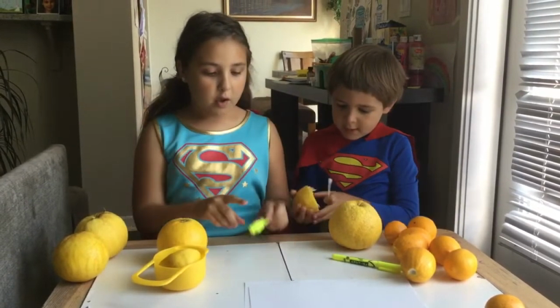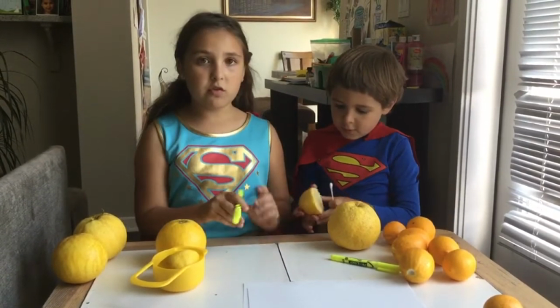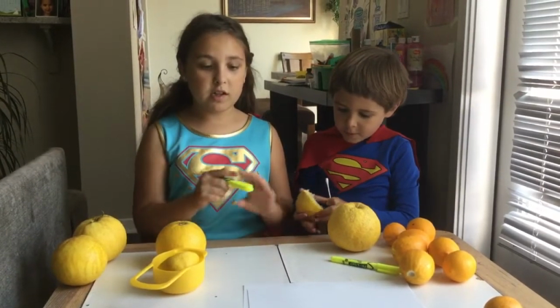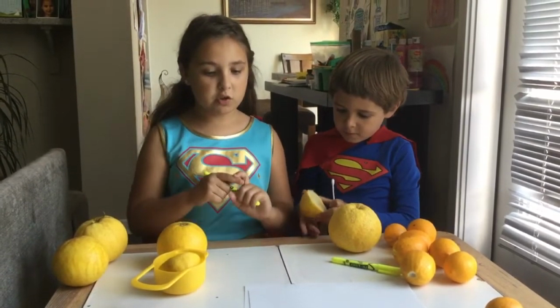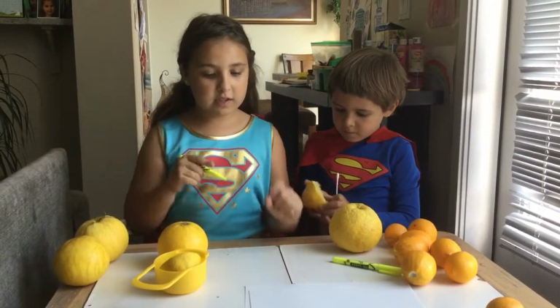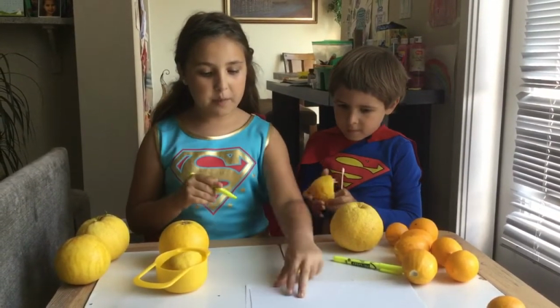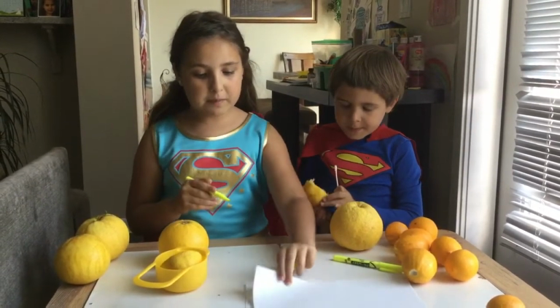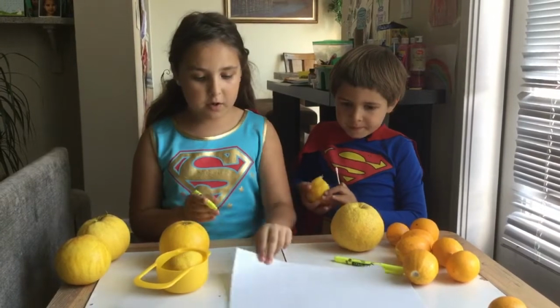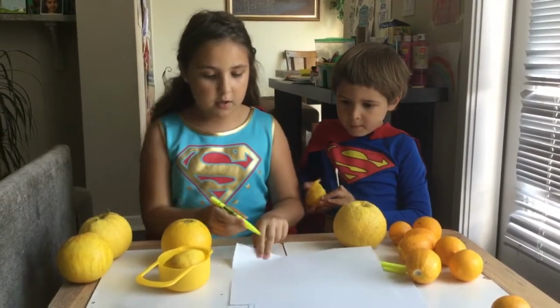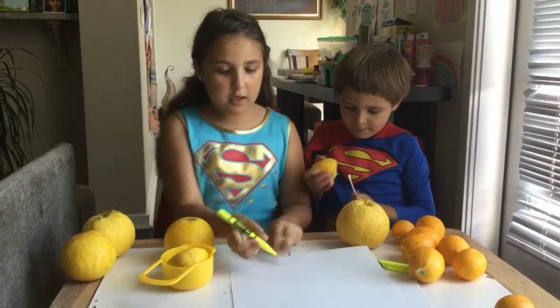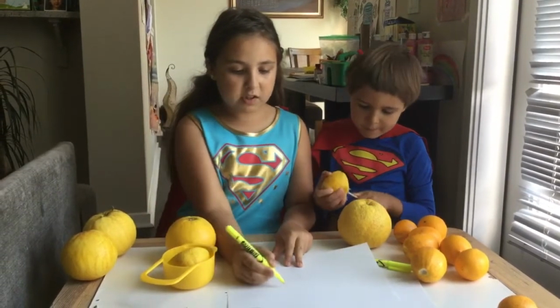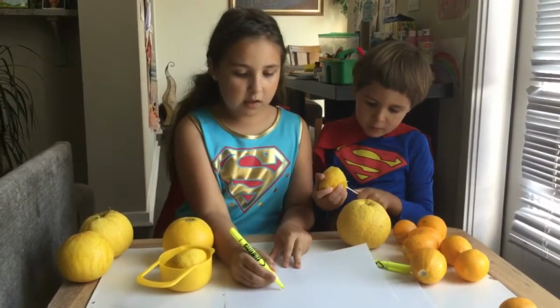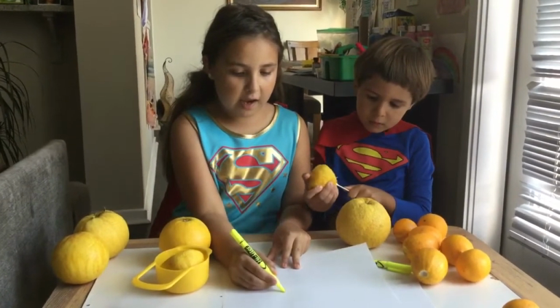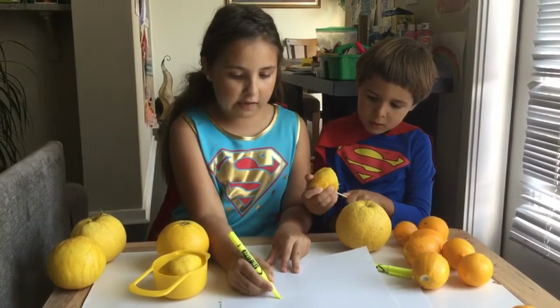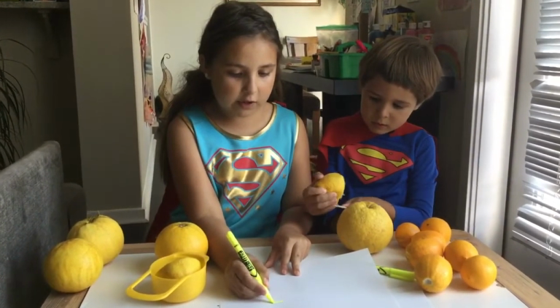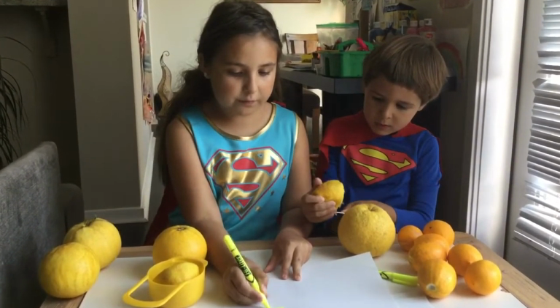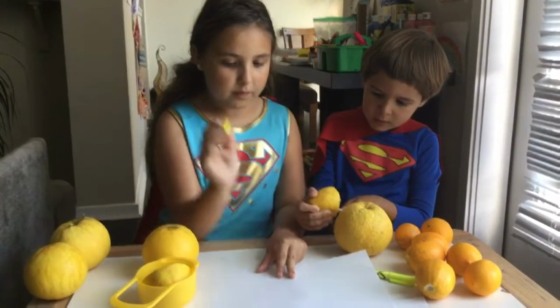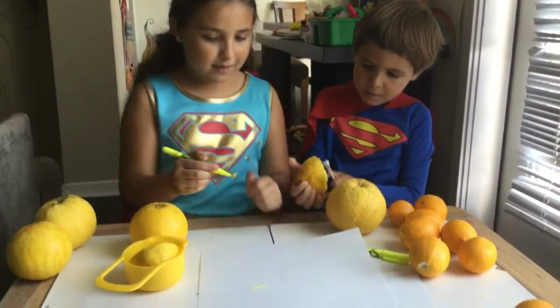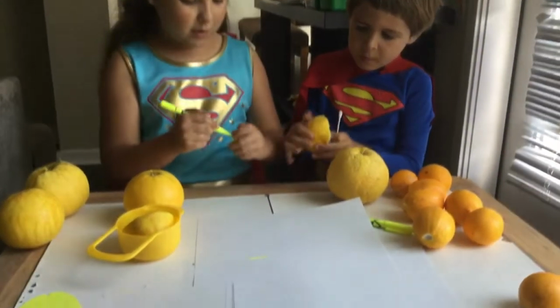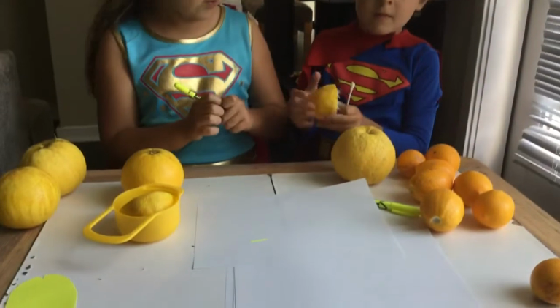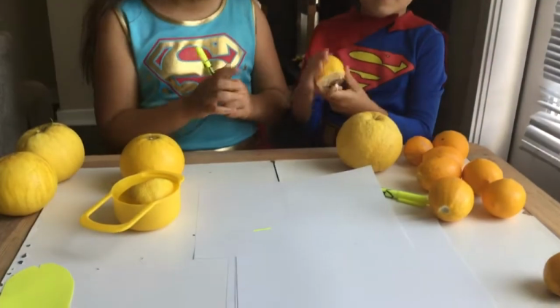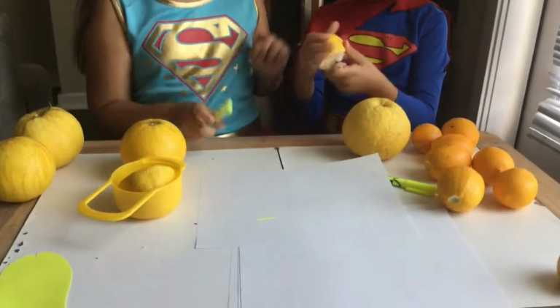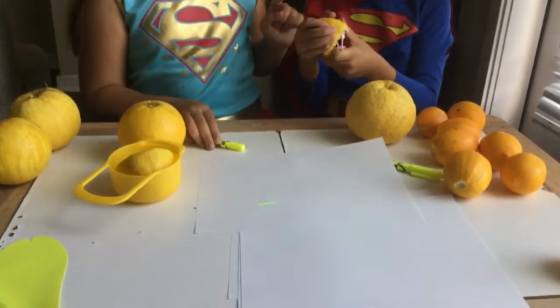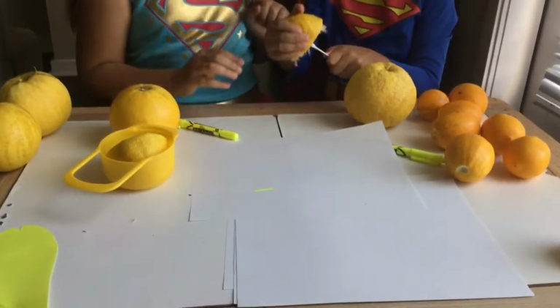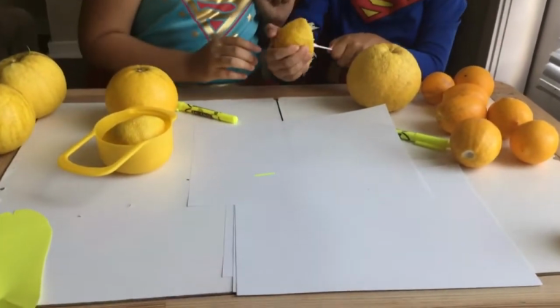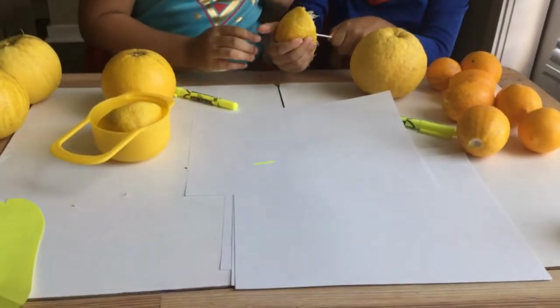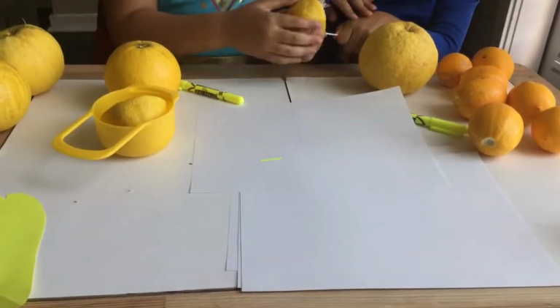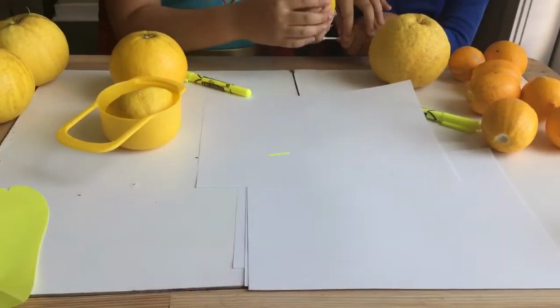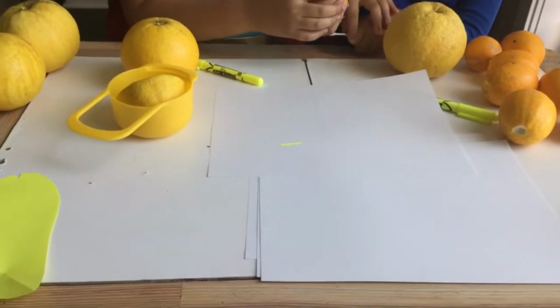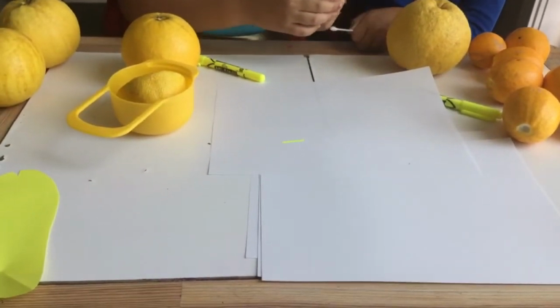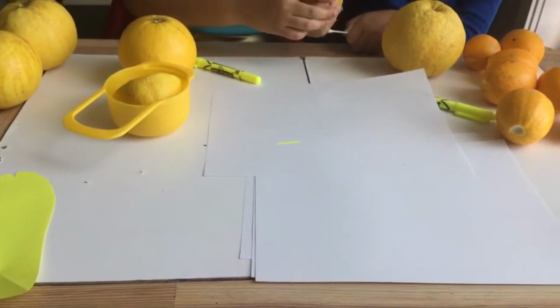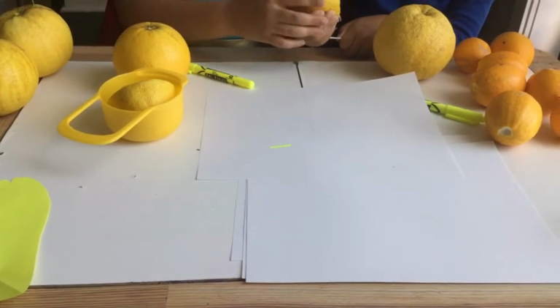What you need to do is grab a piece of paper and put the highlighter on it. This is so cool. Now, get the cotton swab and put it in the lemon. Don't put the lemon juice on top.